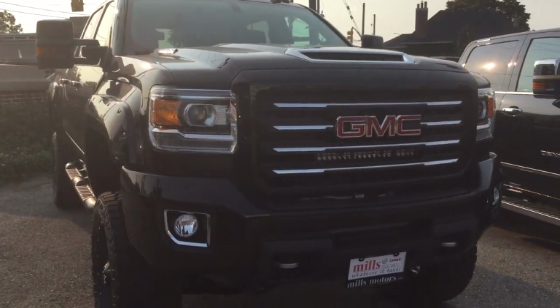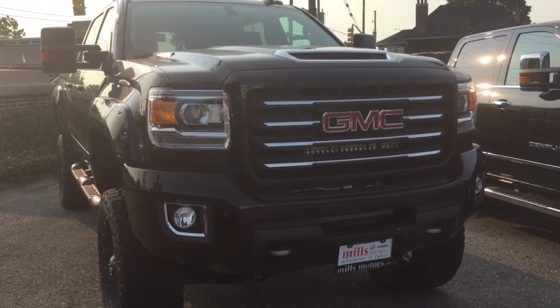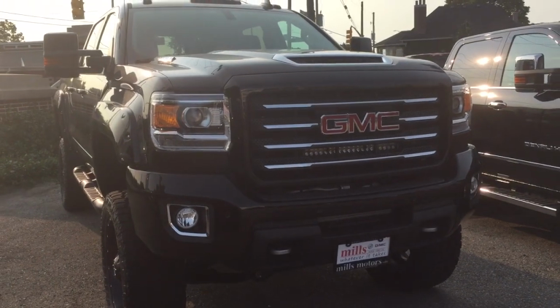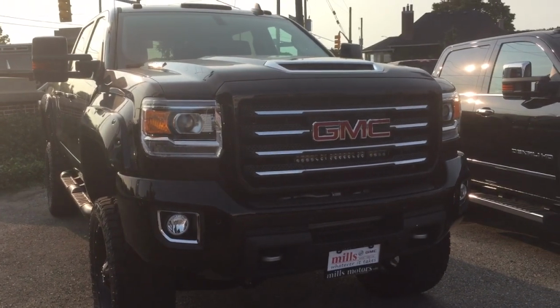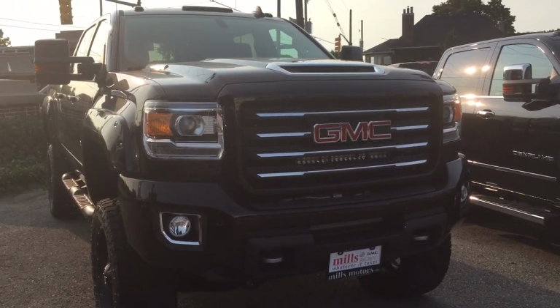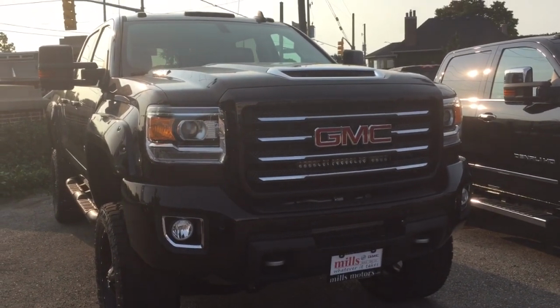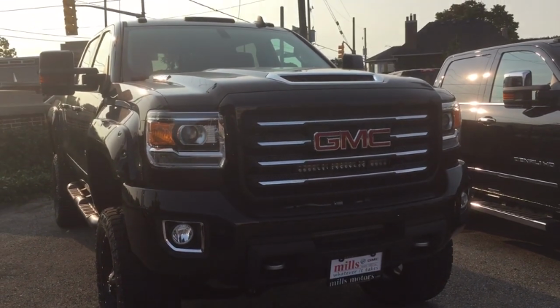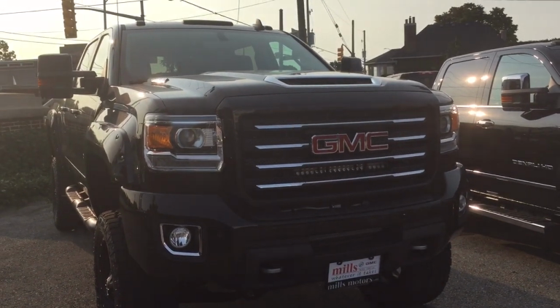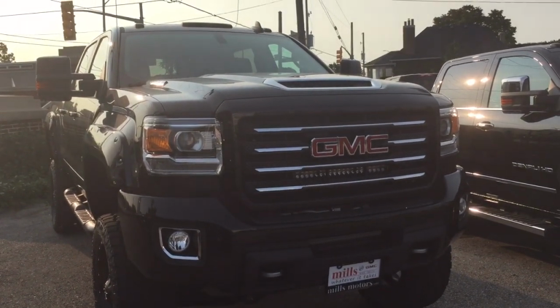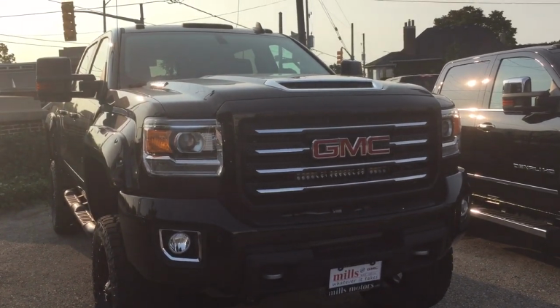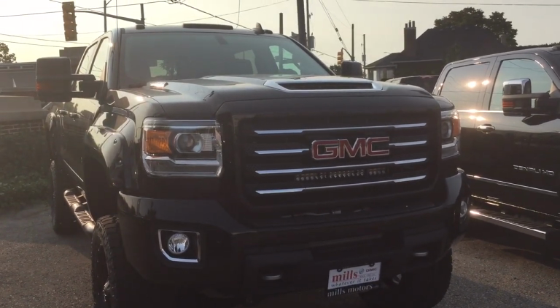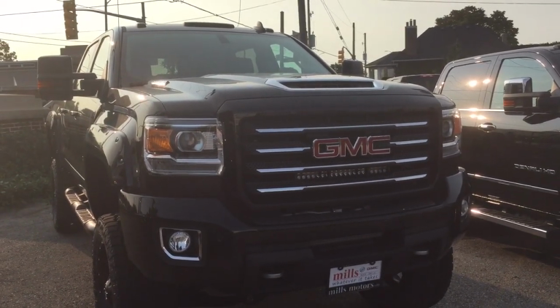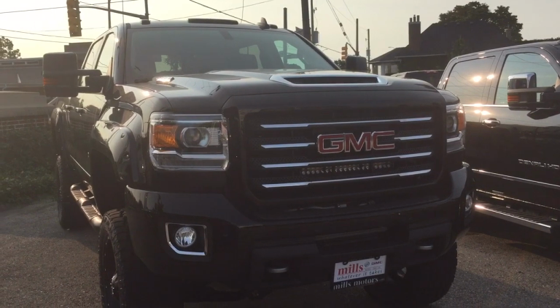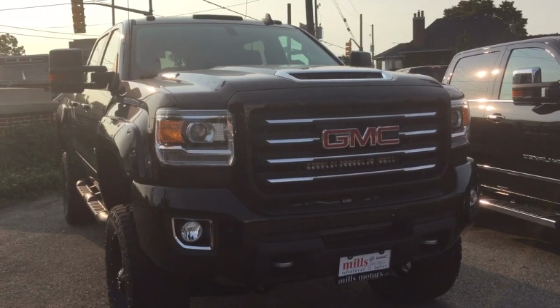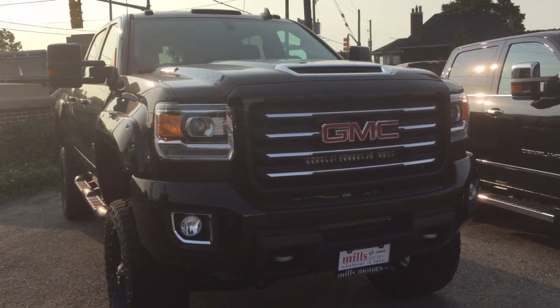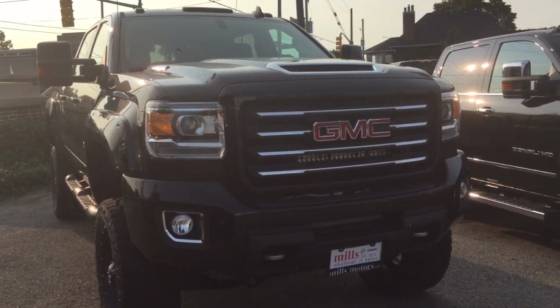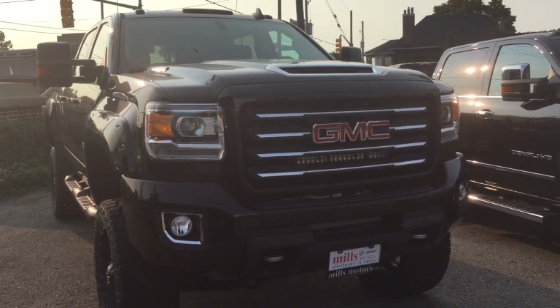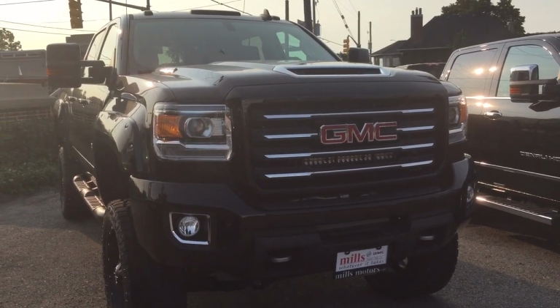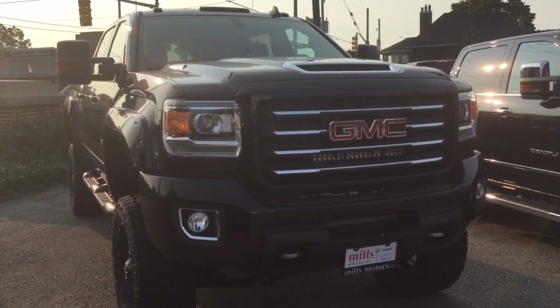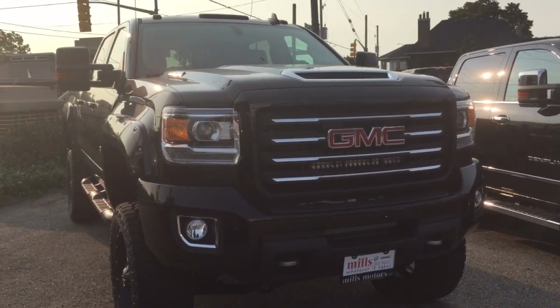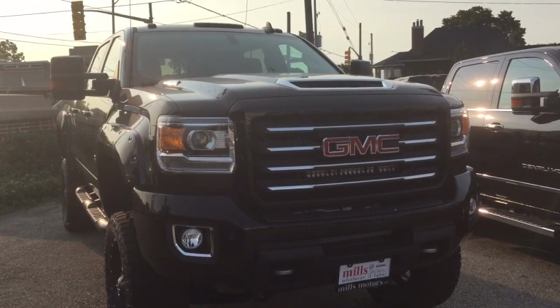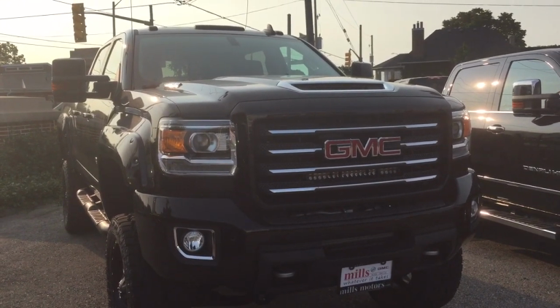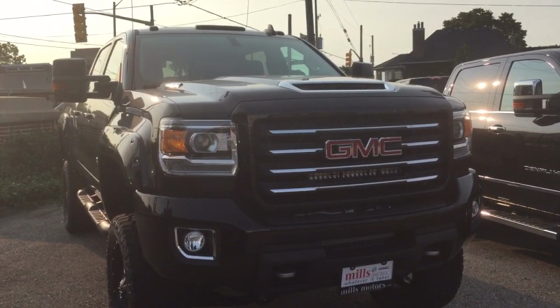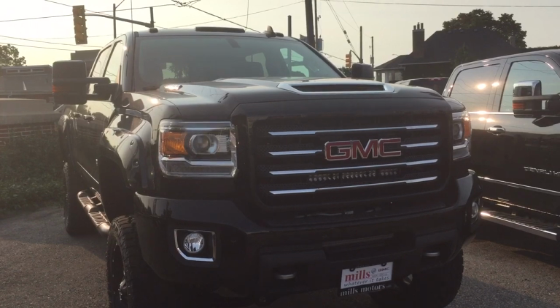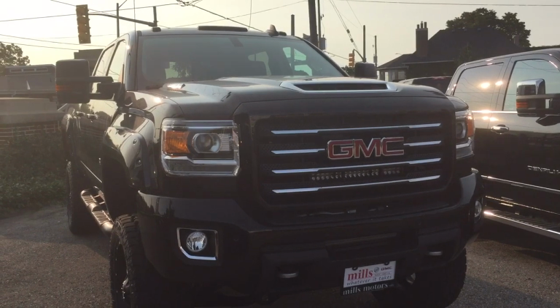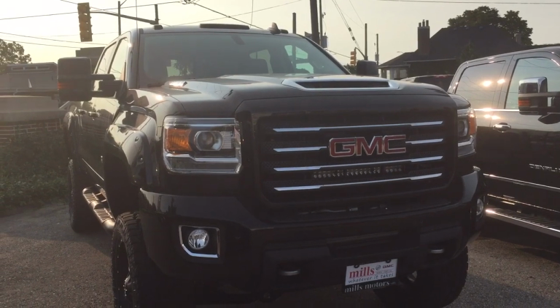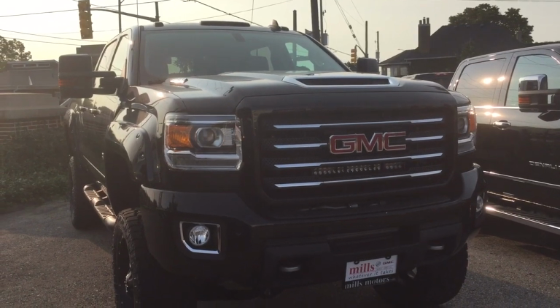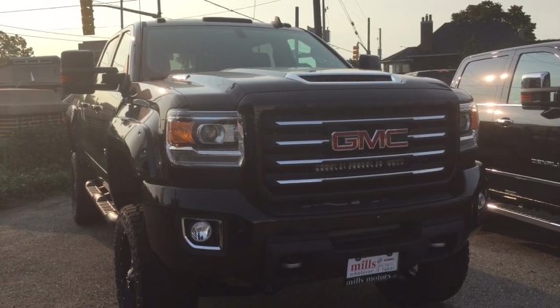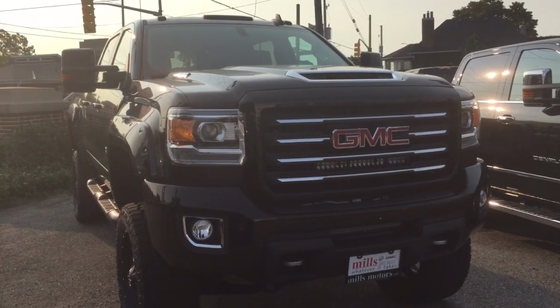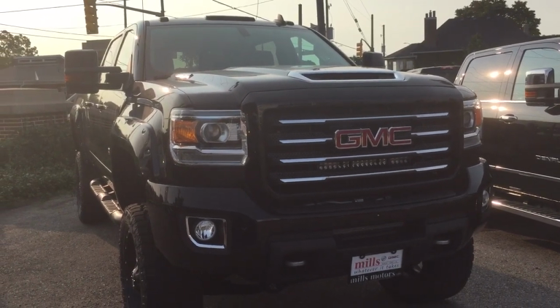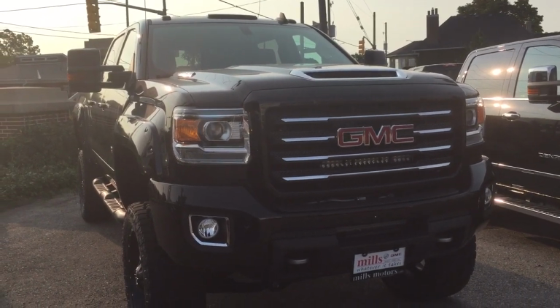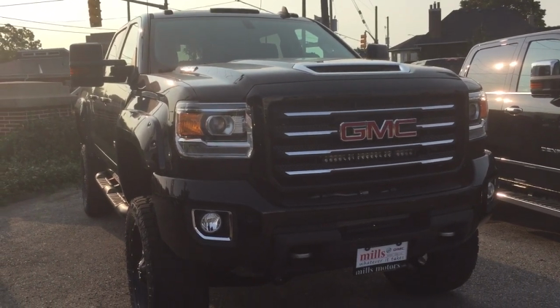We have a lot like this and we can do anything you want to your truck — limited only to your imagination. If you want to see our custom trucks or talk to us about getting some work done on yours, we're at Mills Motors, 240 Bond Street East in Oshawa. We always do whatever it takes.